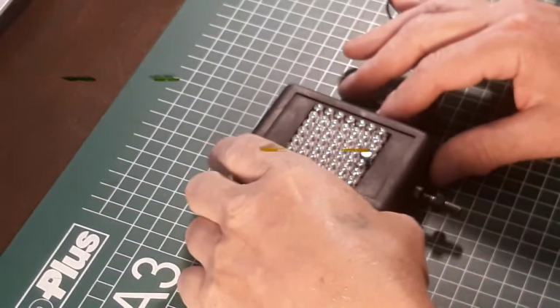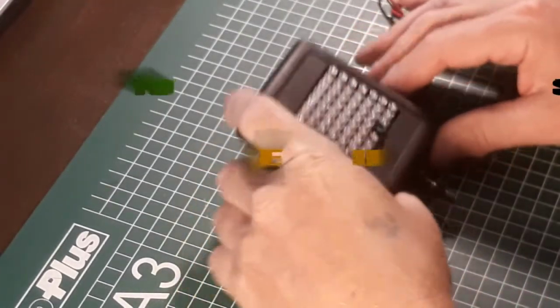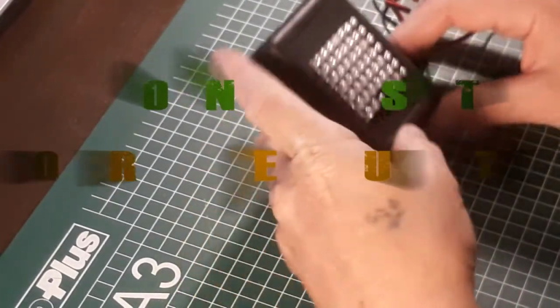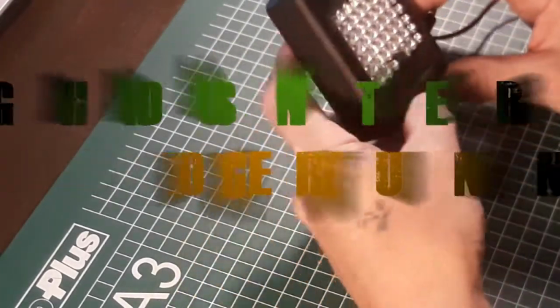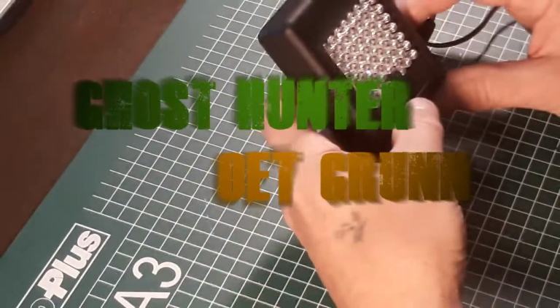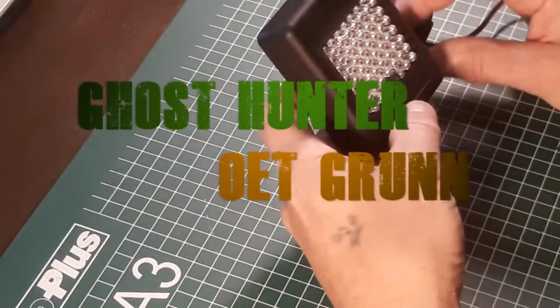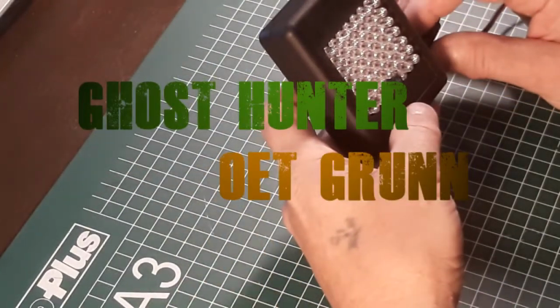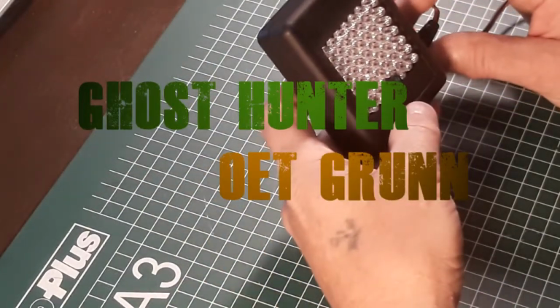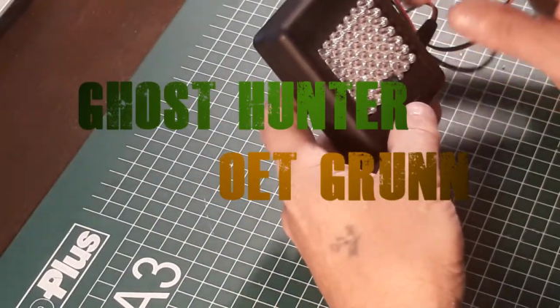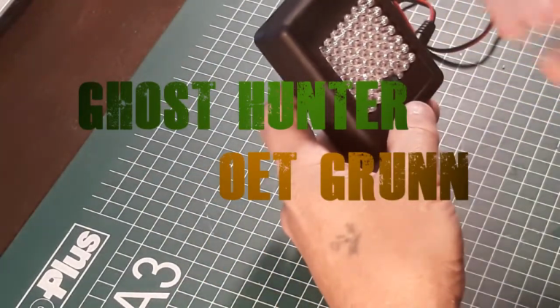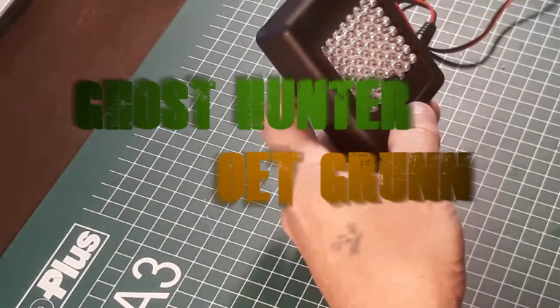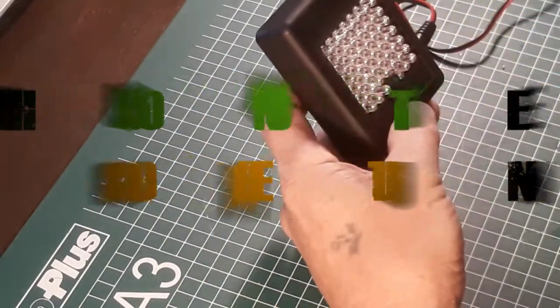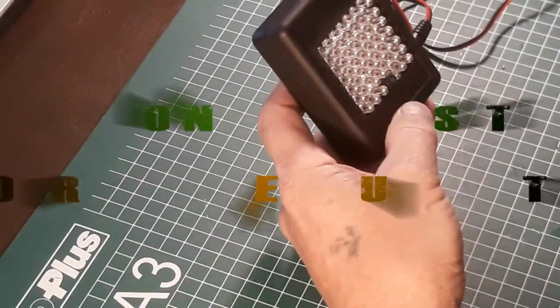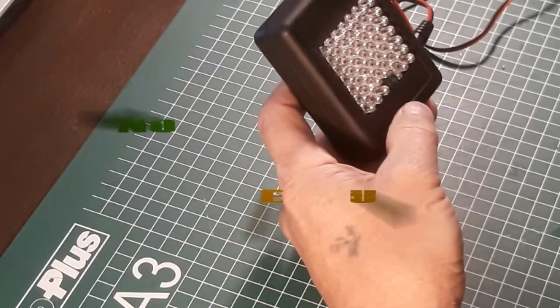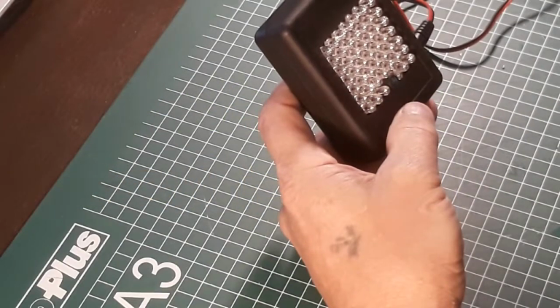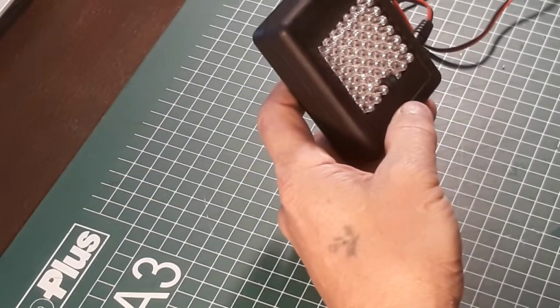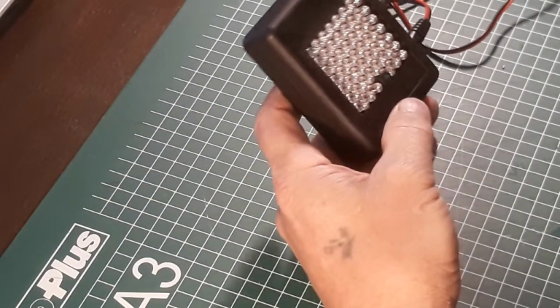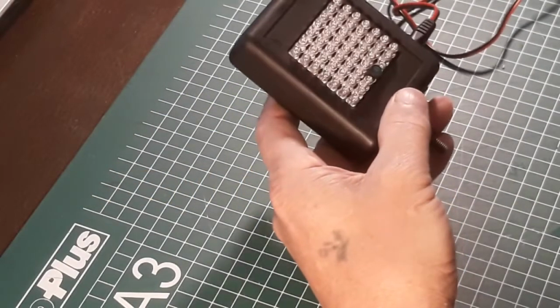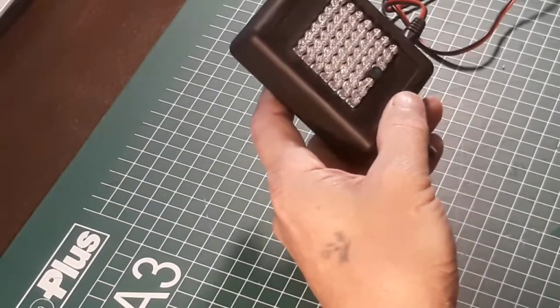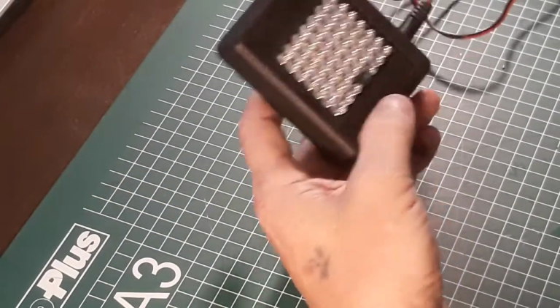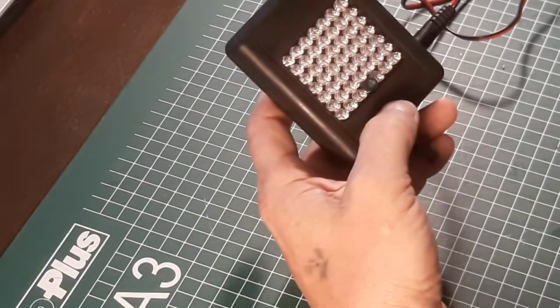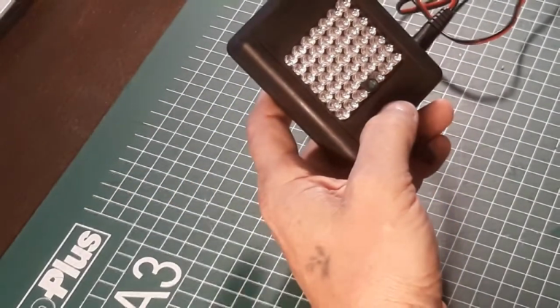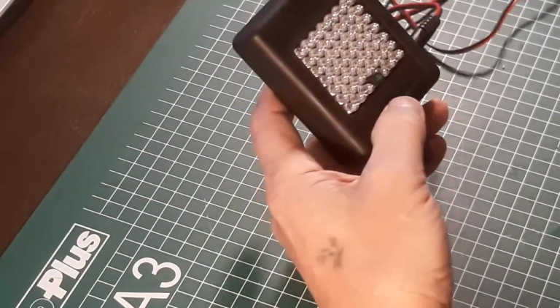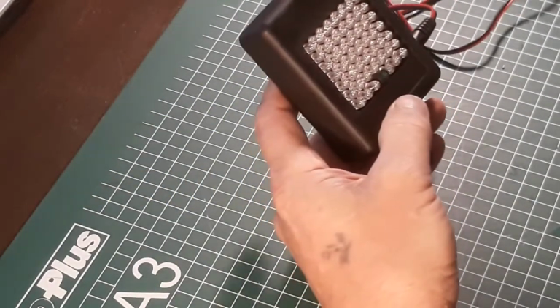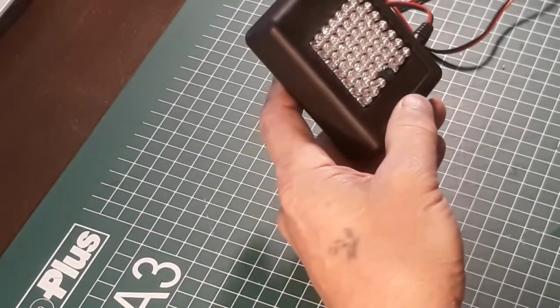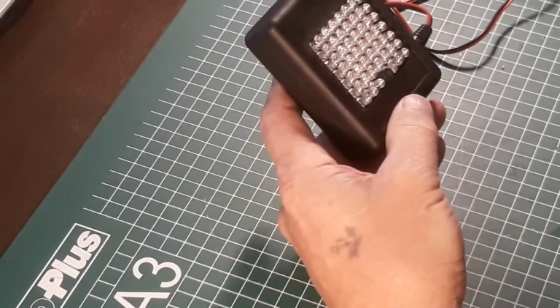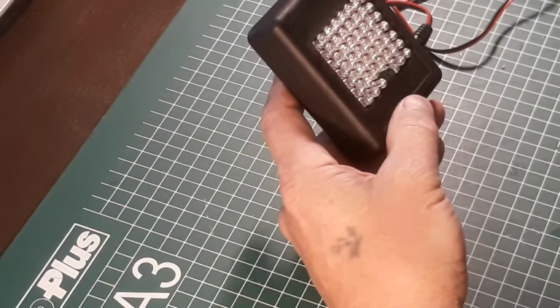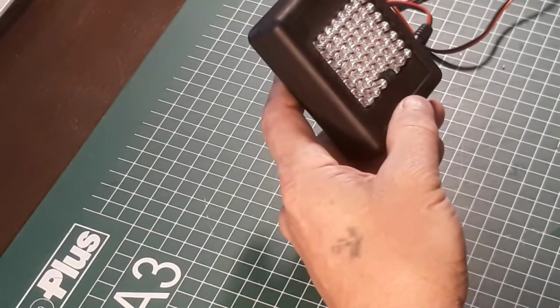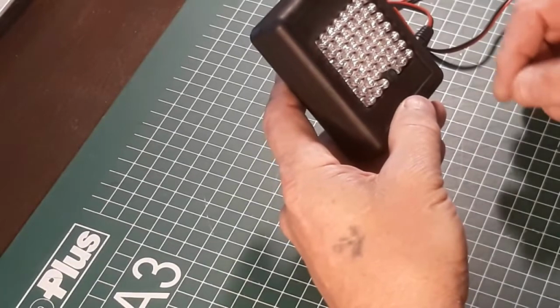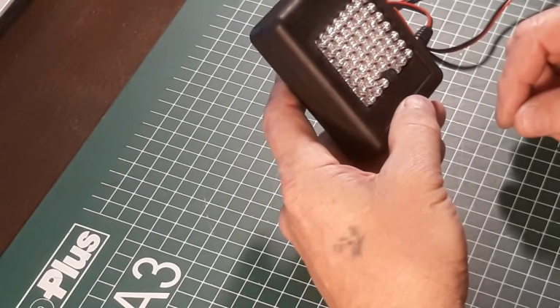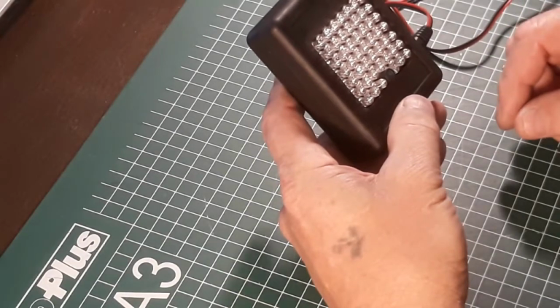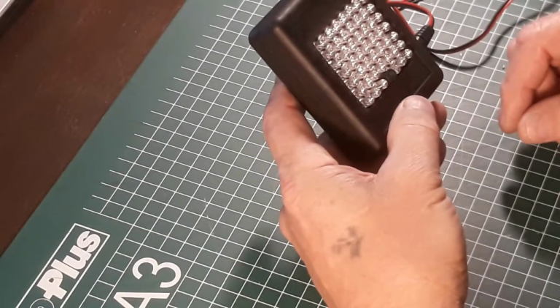Hello, welcome to my YouTube channel Ghost Hunter of Grum. My name is Henk. Today I built myself a new aluminum infrared light for my full-spectrum camera.